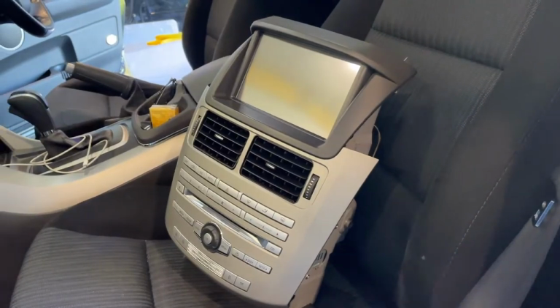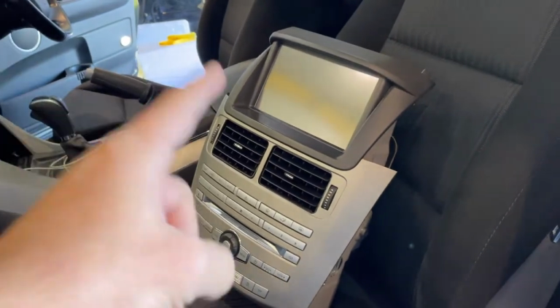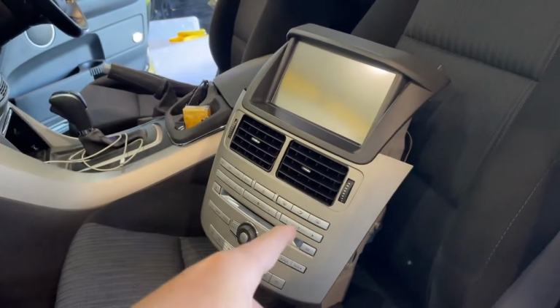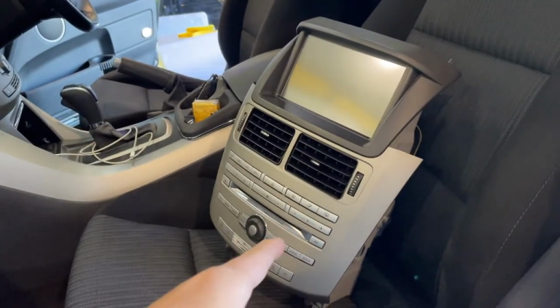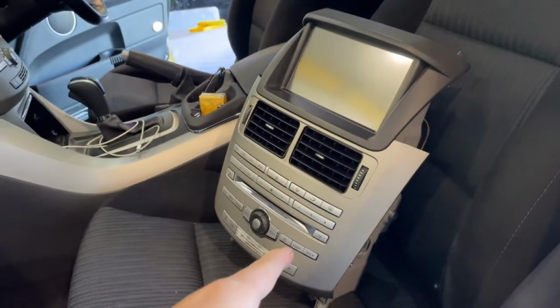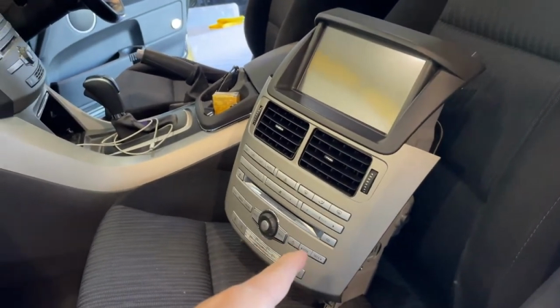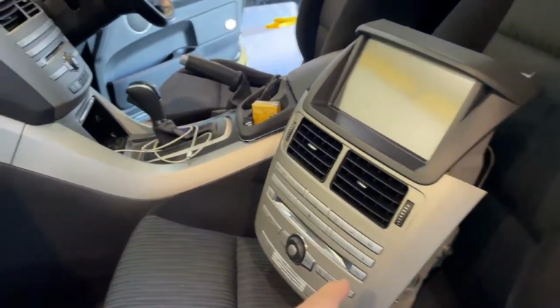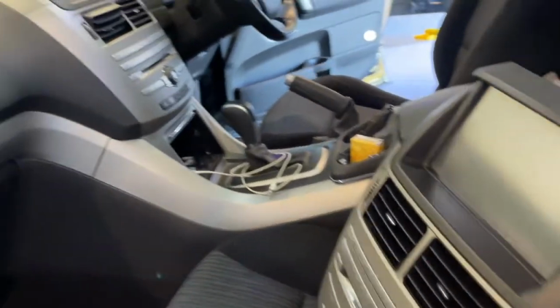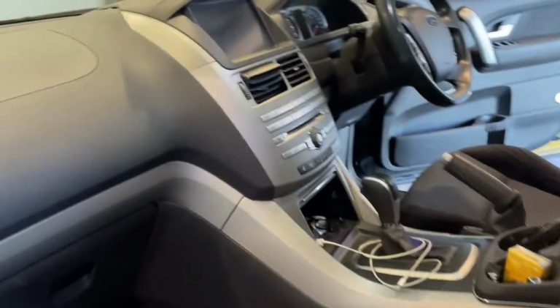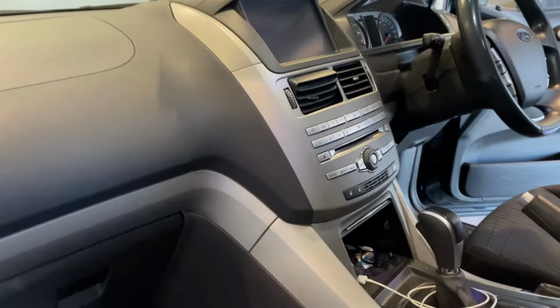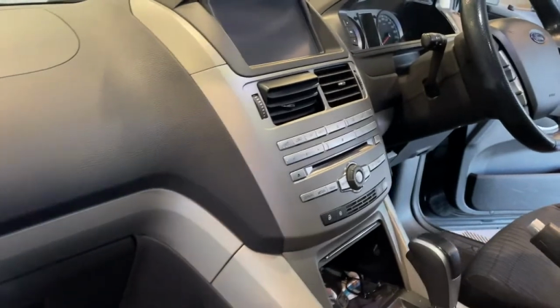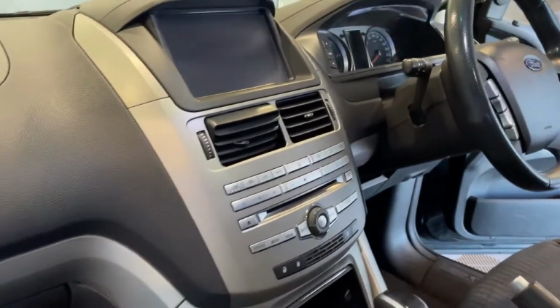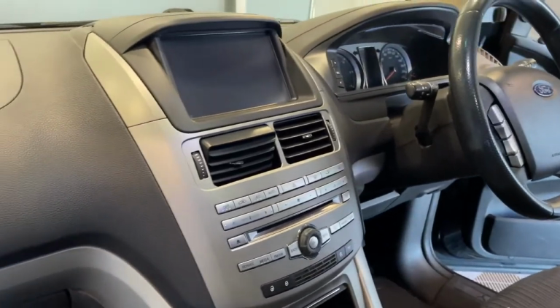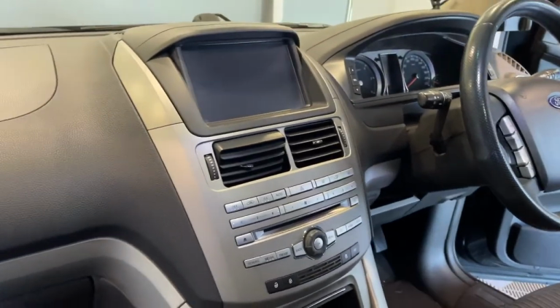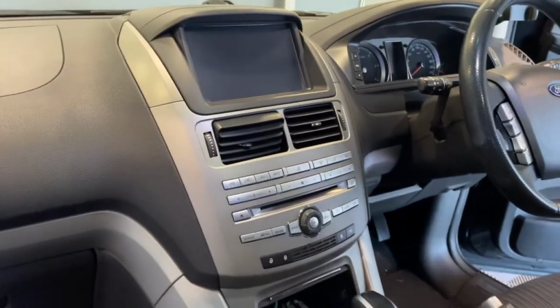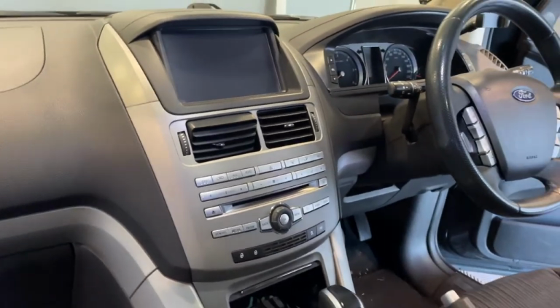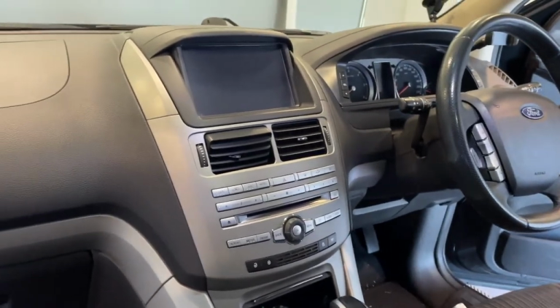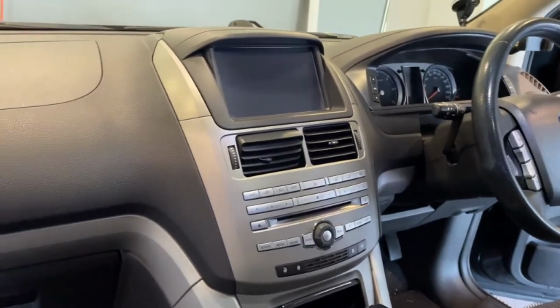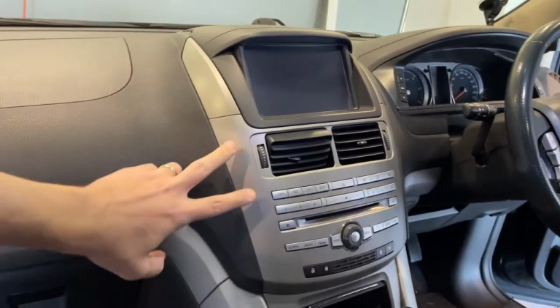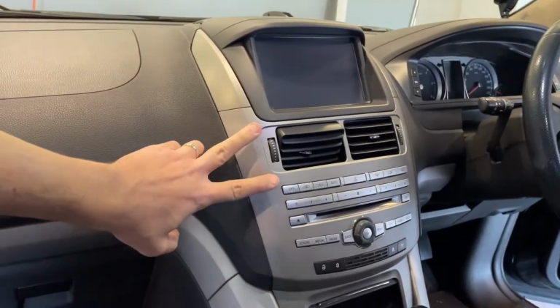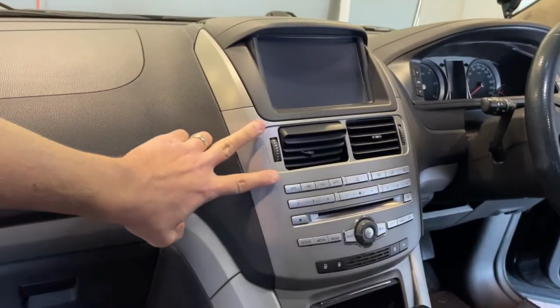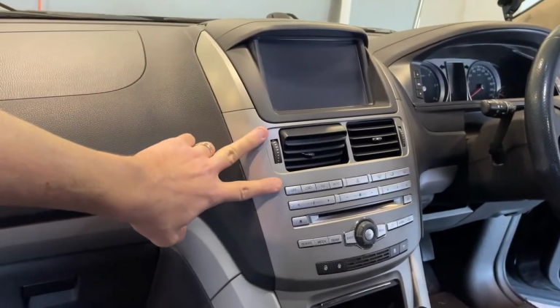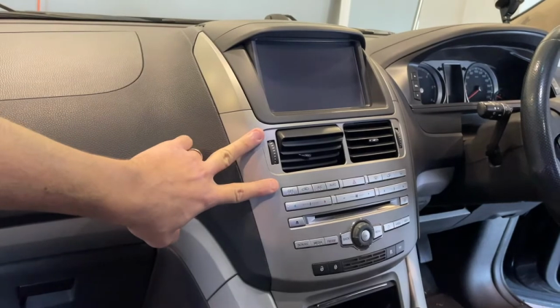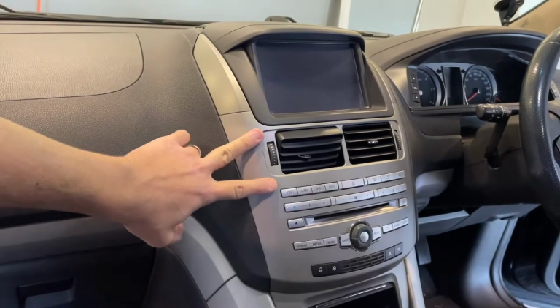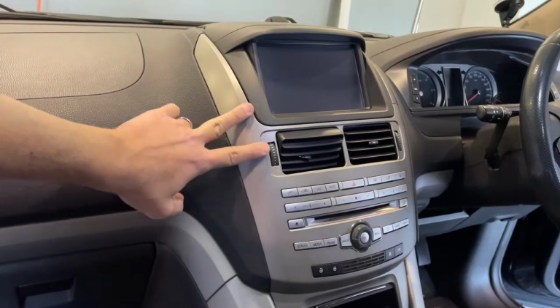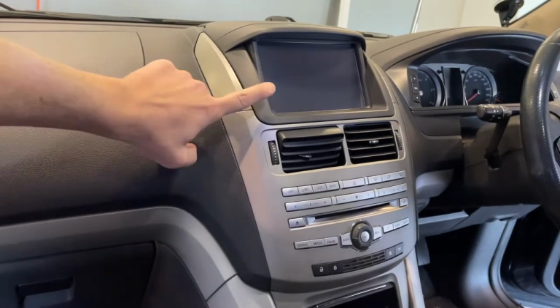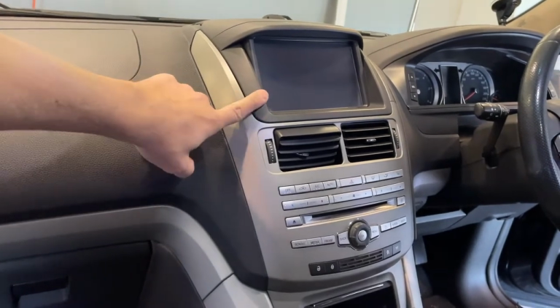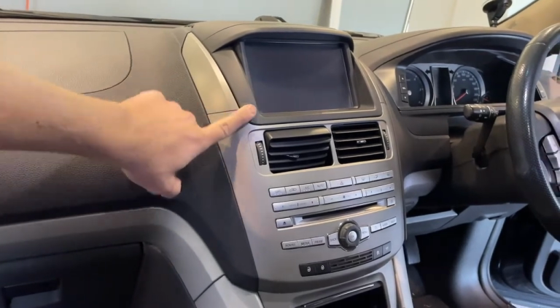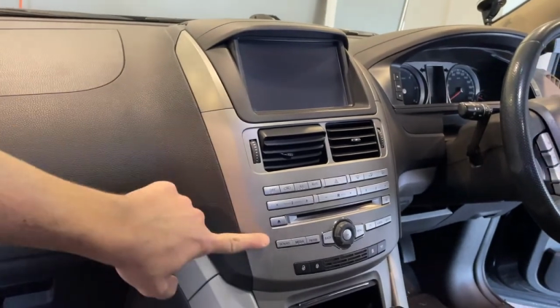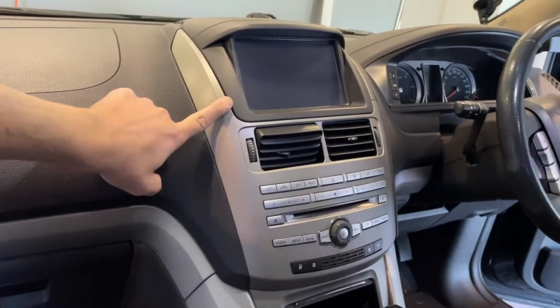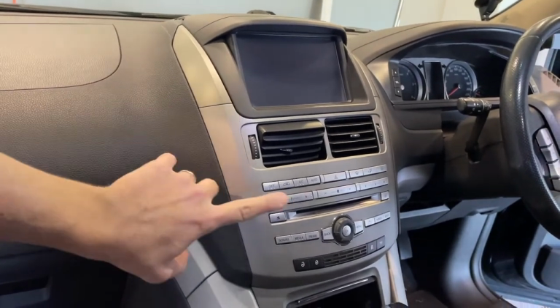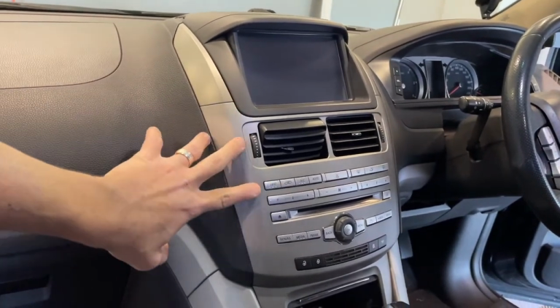We're going to be replacing the ICC in my 2012 Ford Territory SZ. Now this is not the SYNC 2 head unit. So this is a 2012.